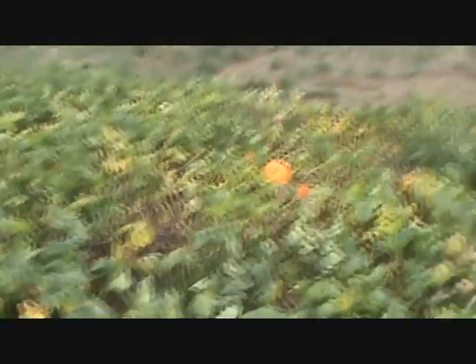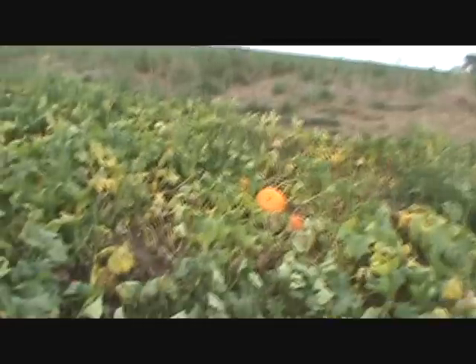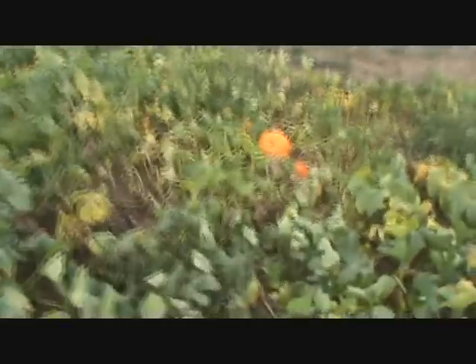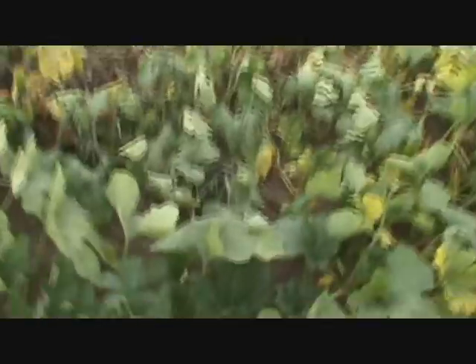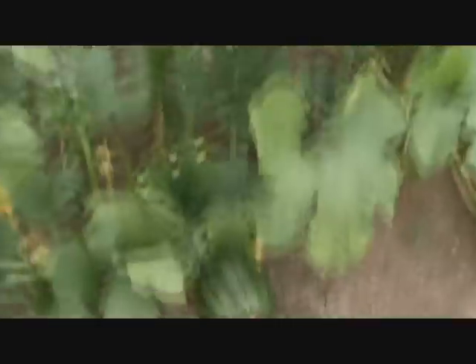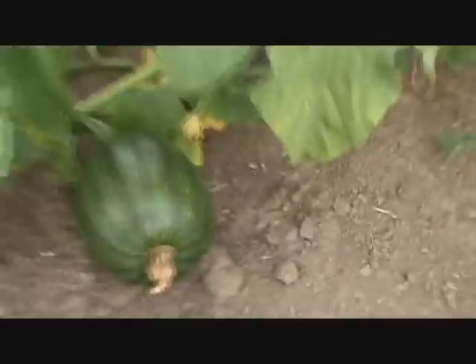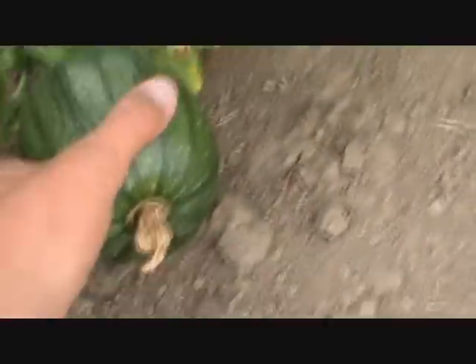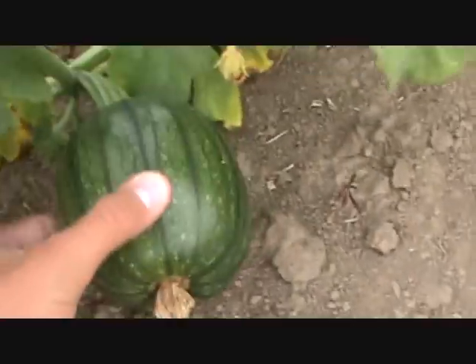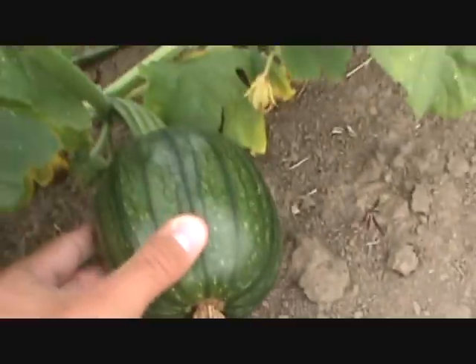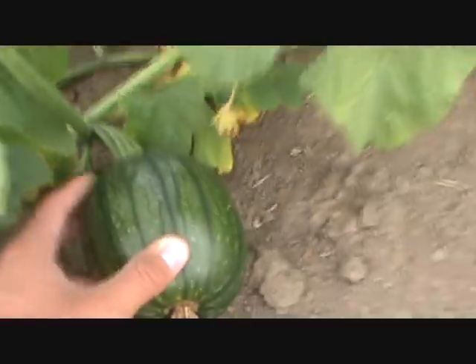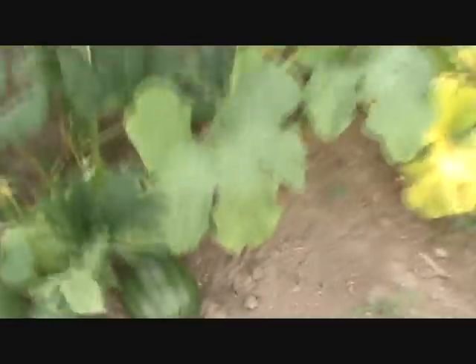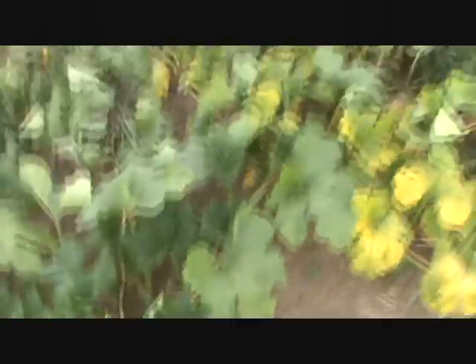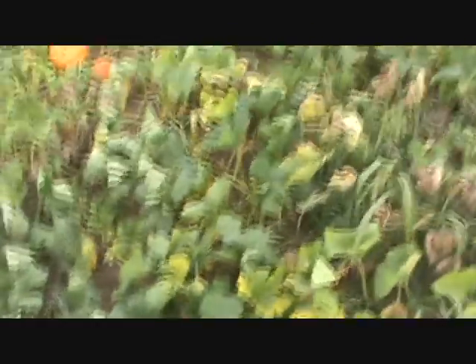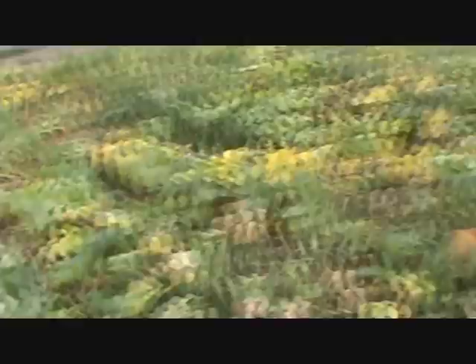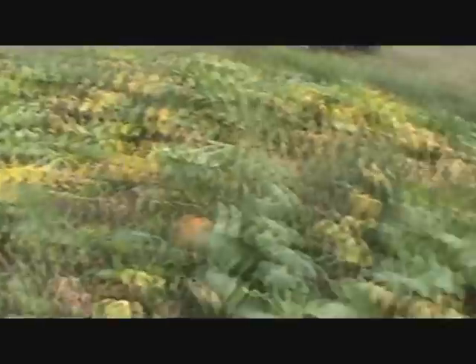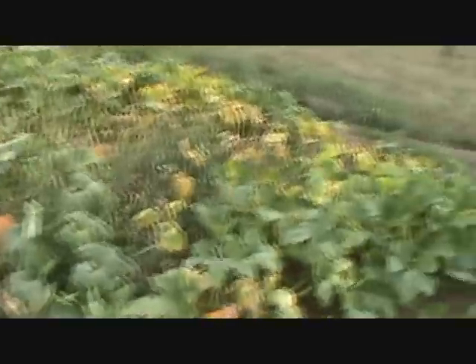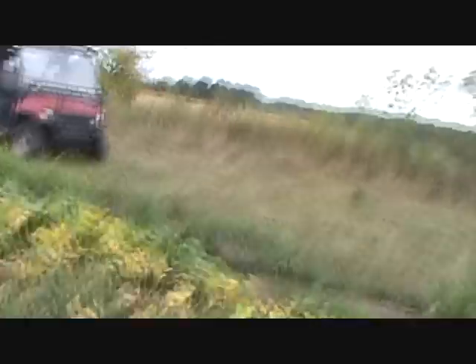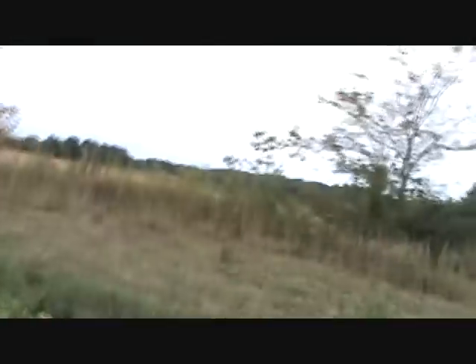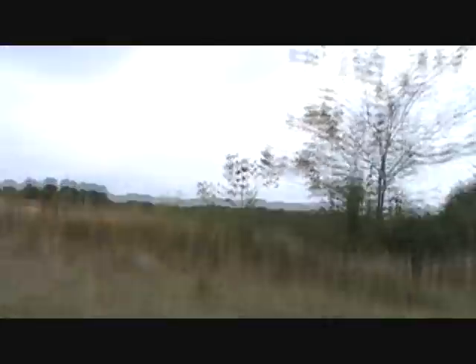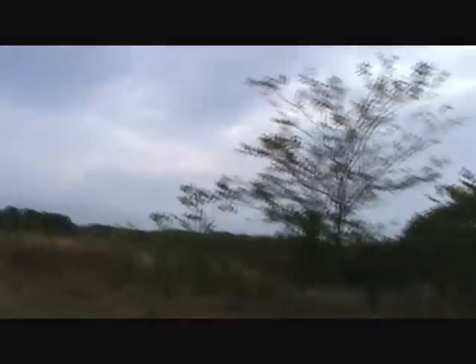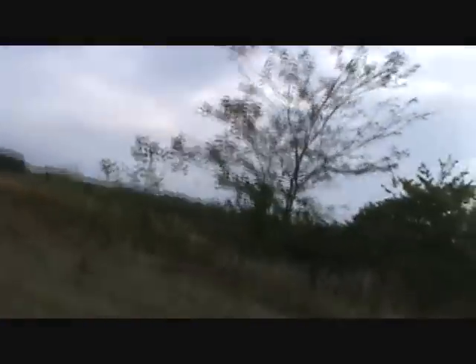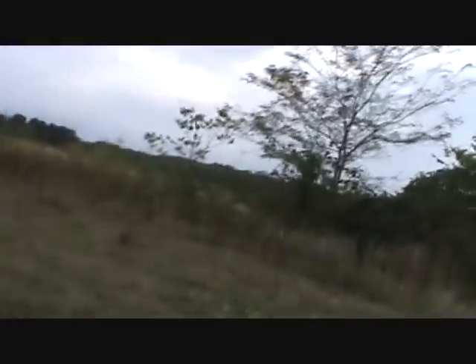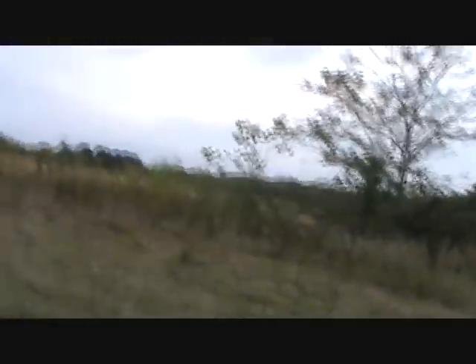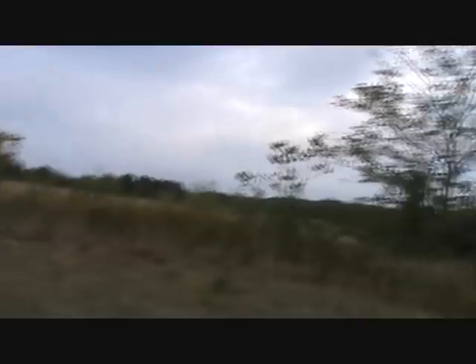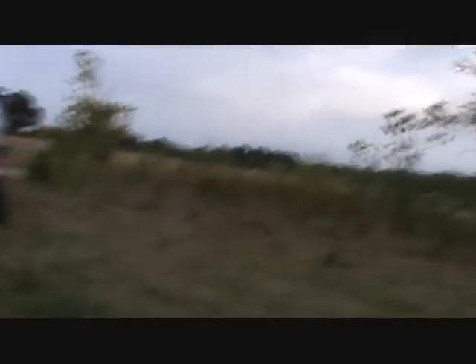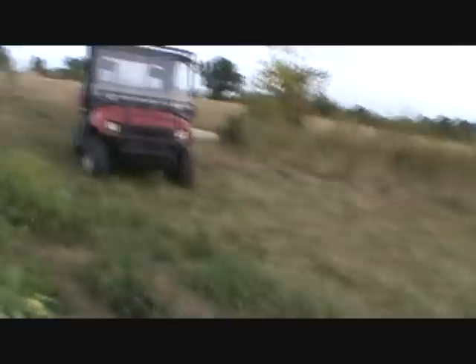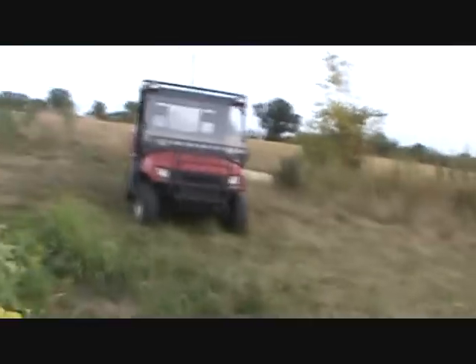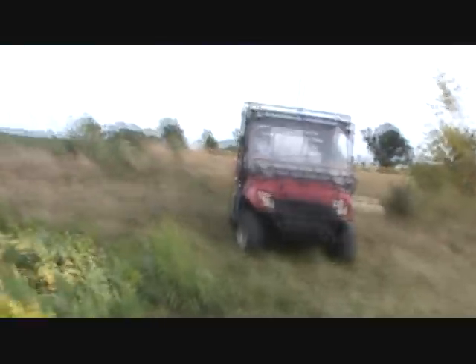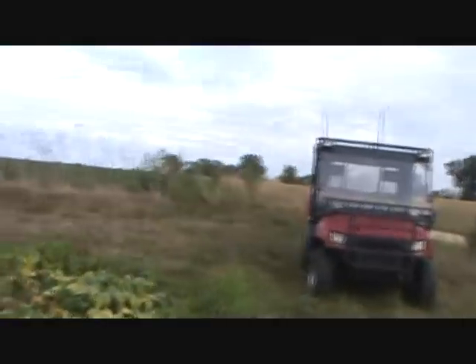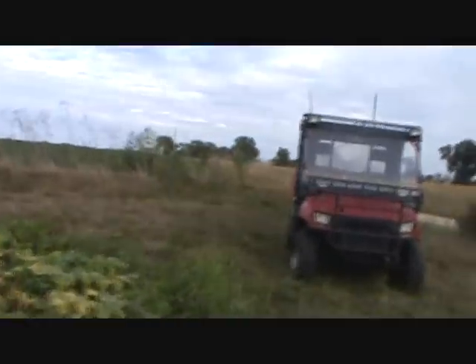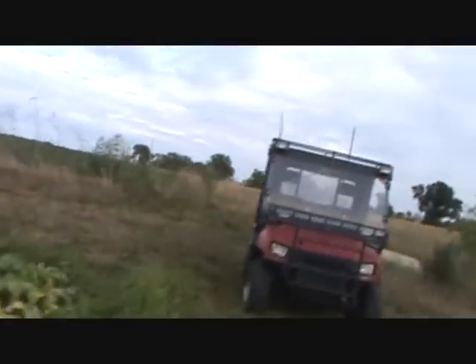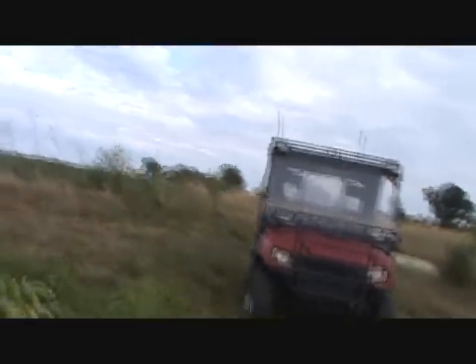Here's another little one. But yeah, I don't know how much more of these pumpkins are actually going to grow.